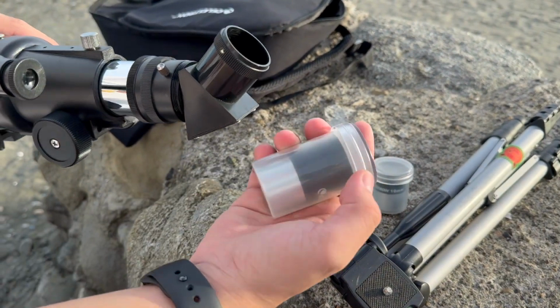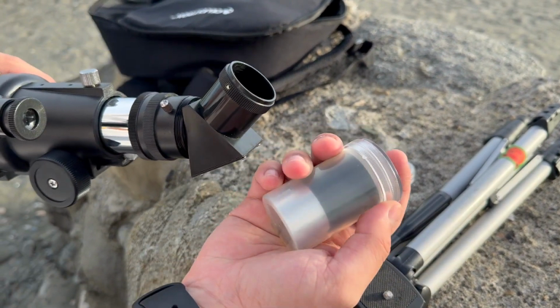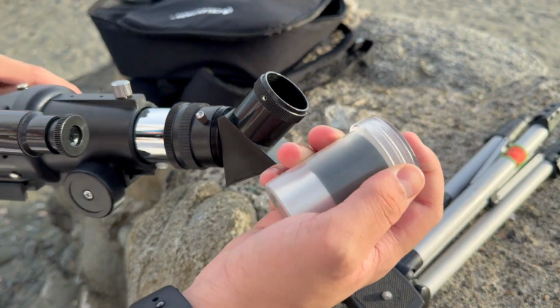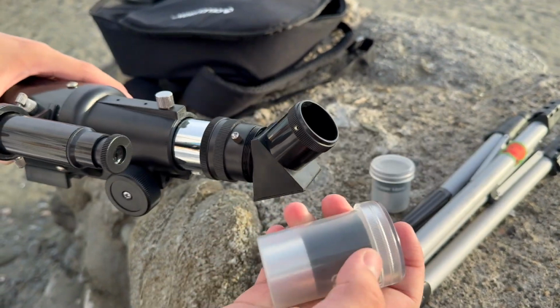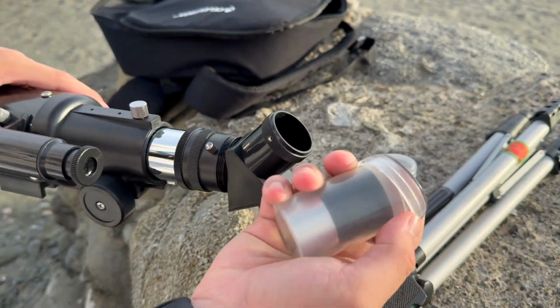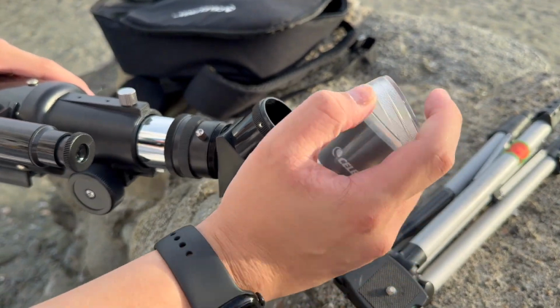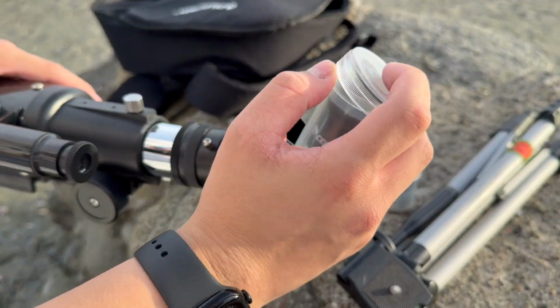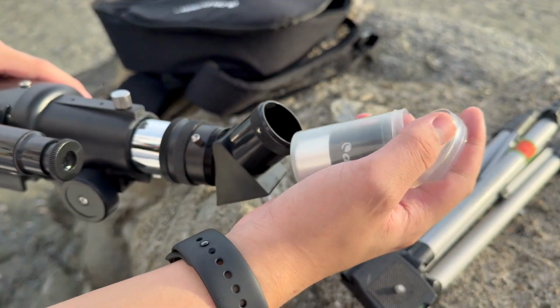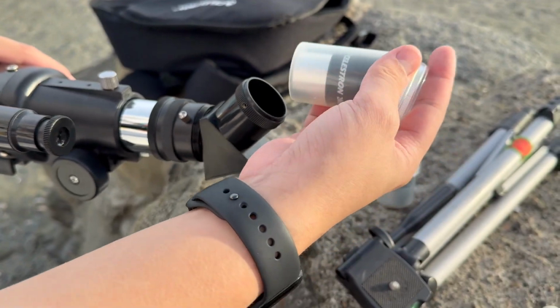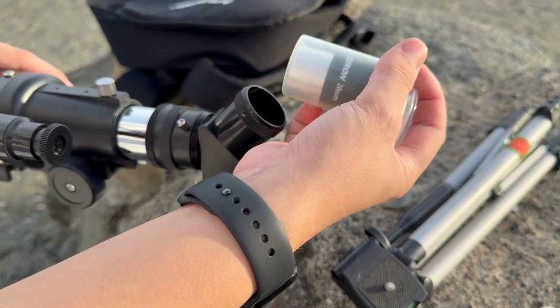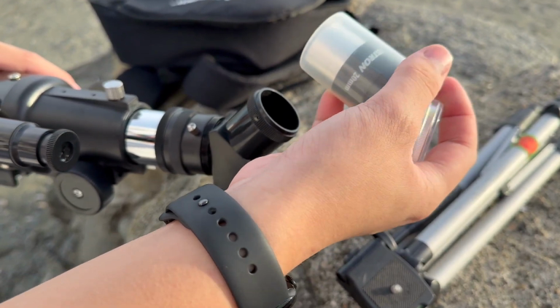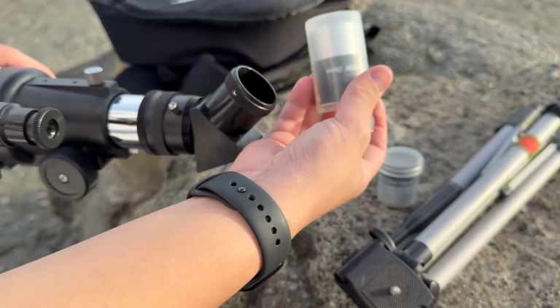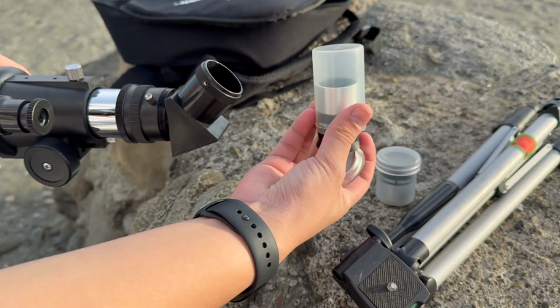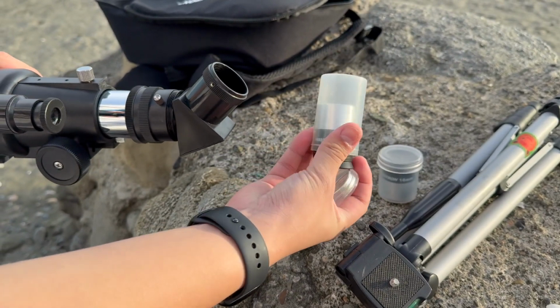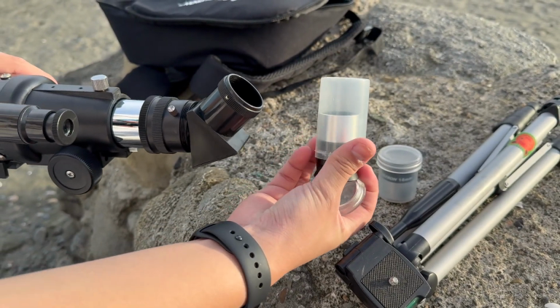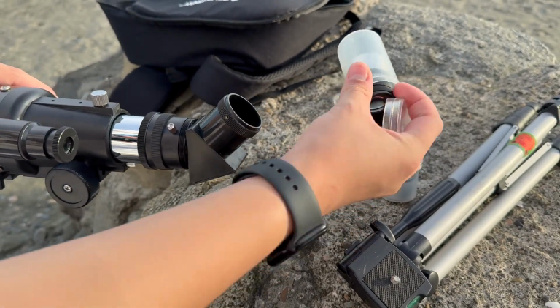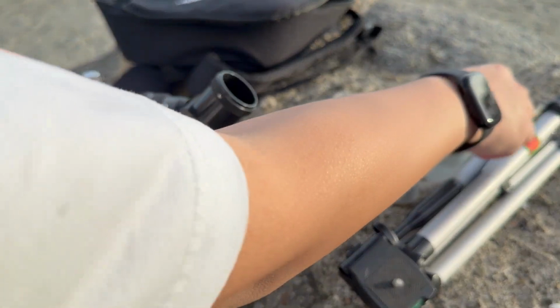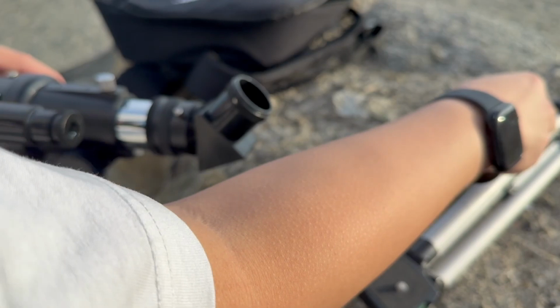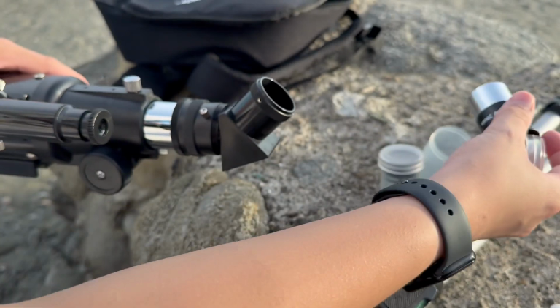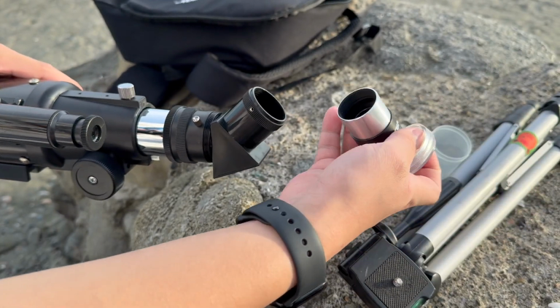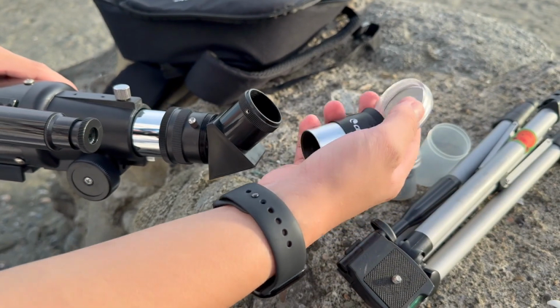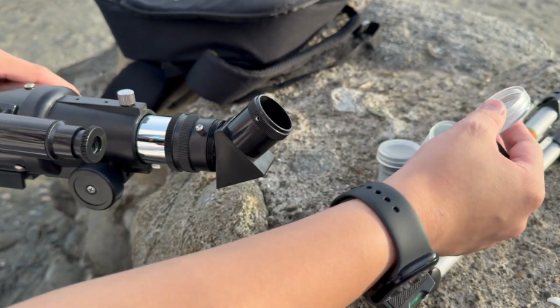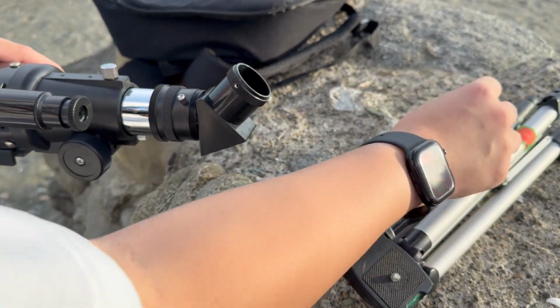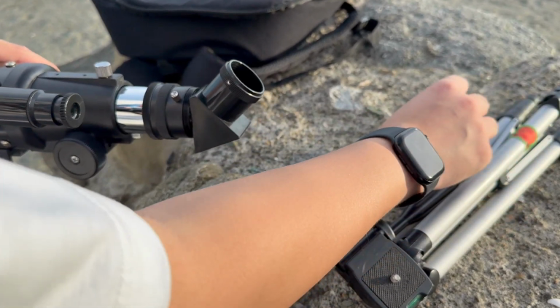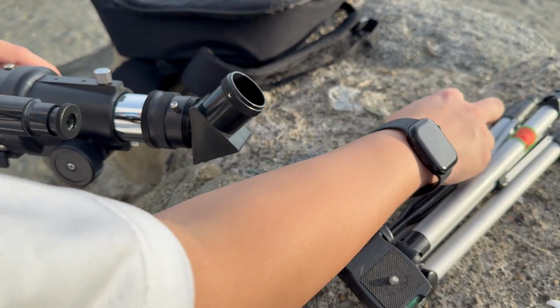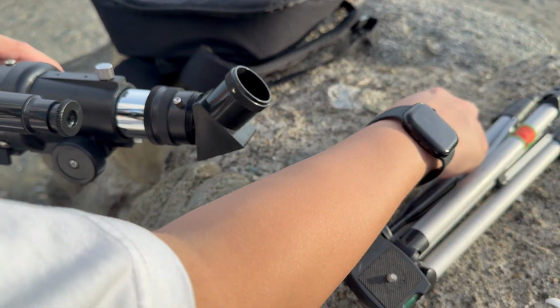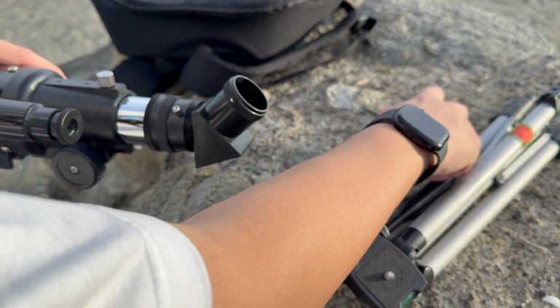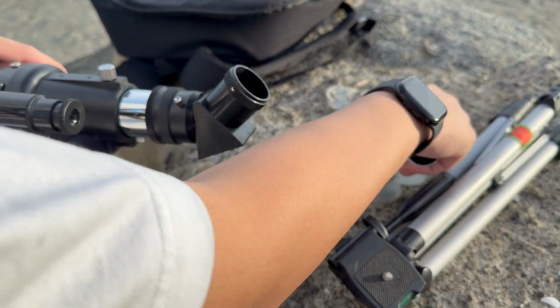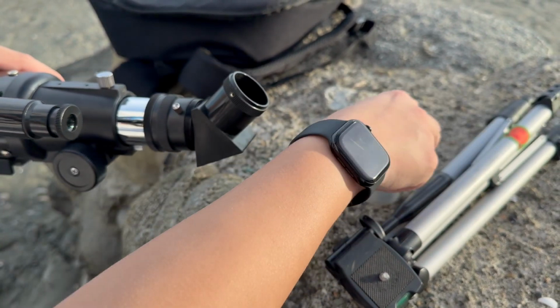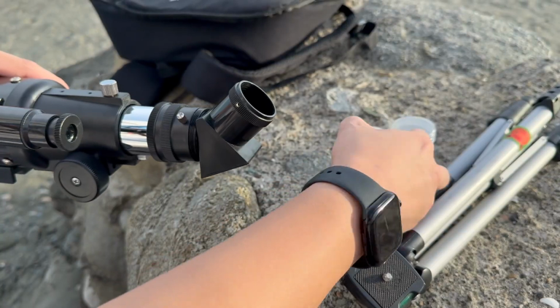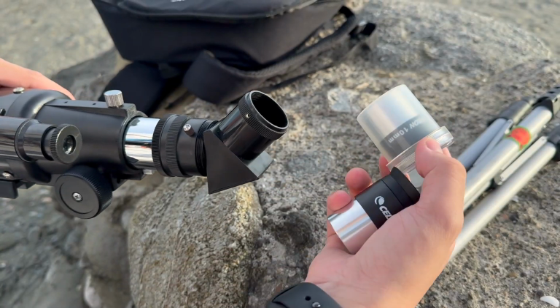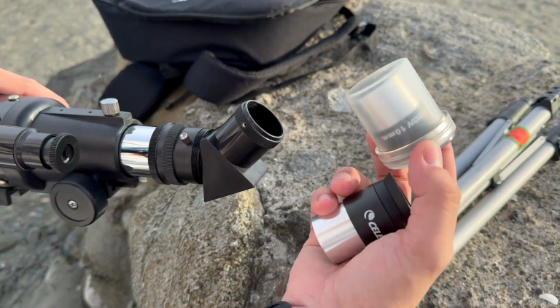For now I'm going to start with the less magnification at 20 millimeters. That way it's easier to find an object such as the moon, and then later on we can switch to our more zoomed in one at 10 millimeters.